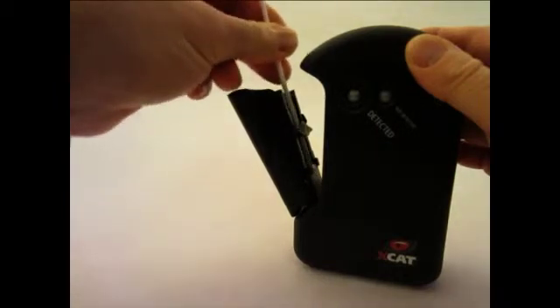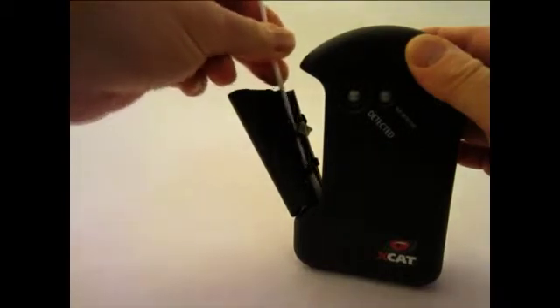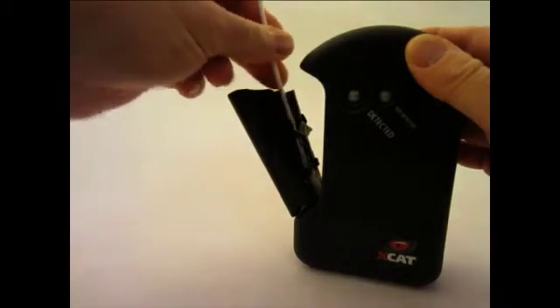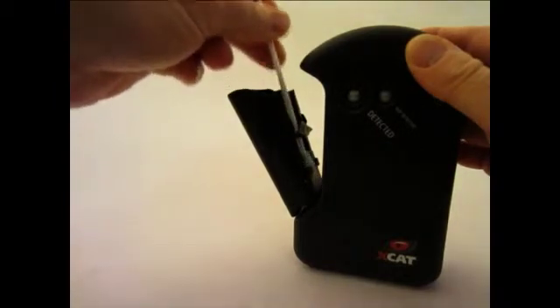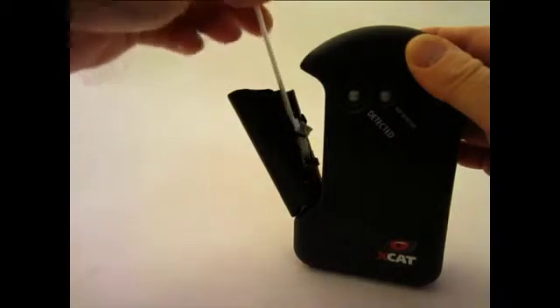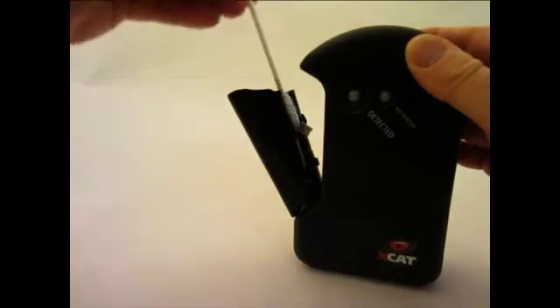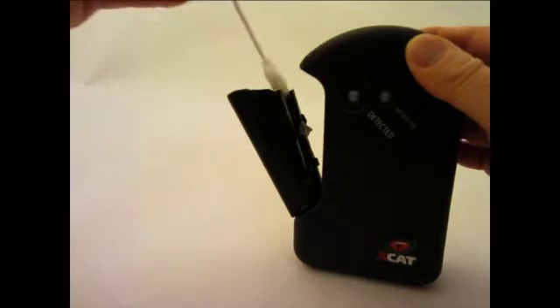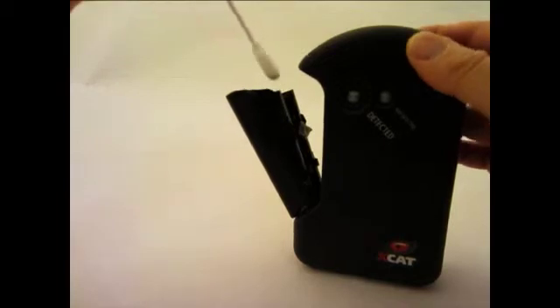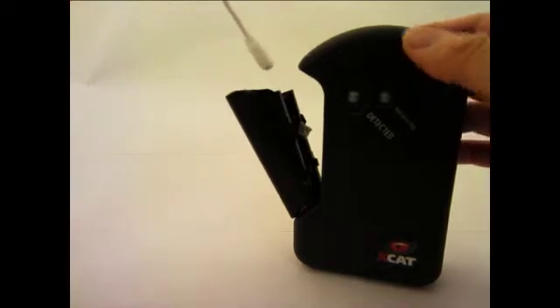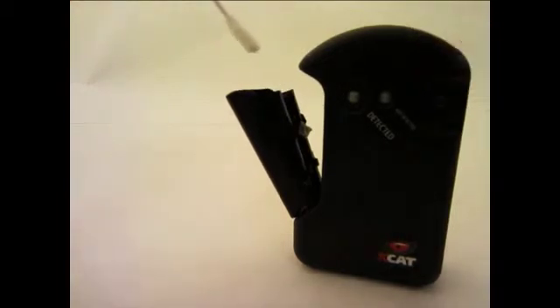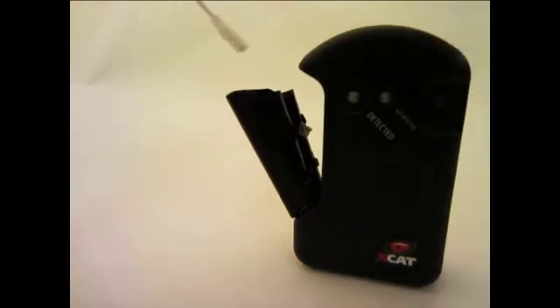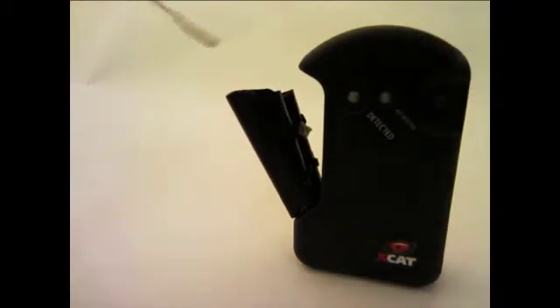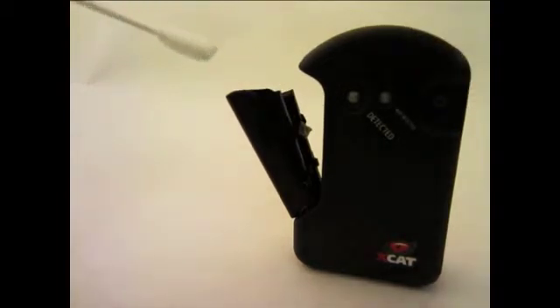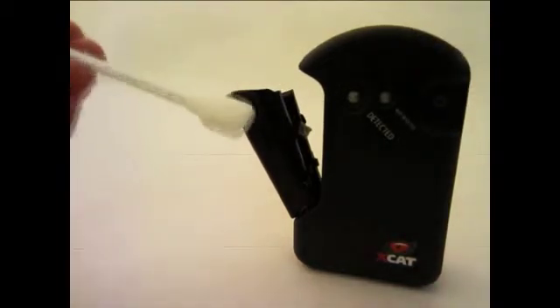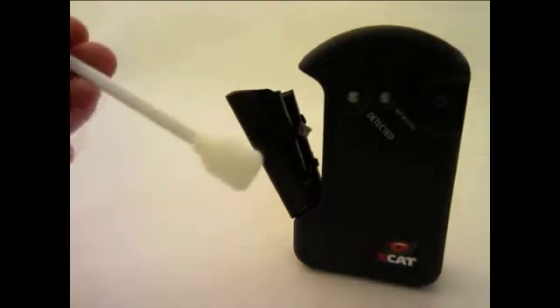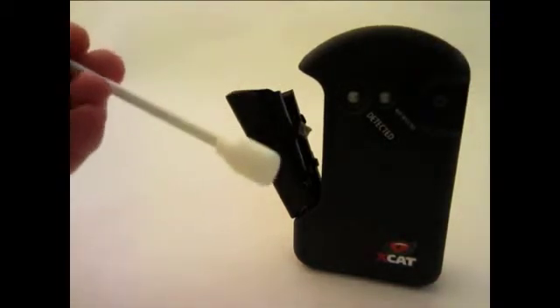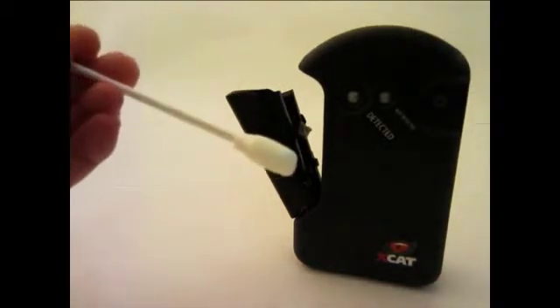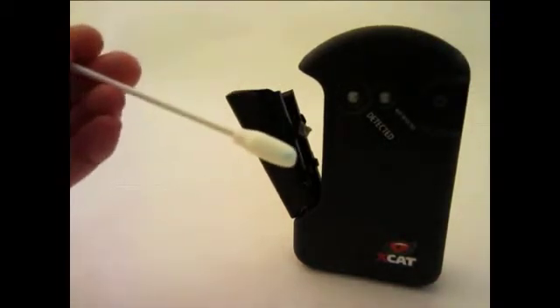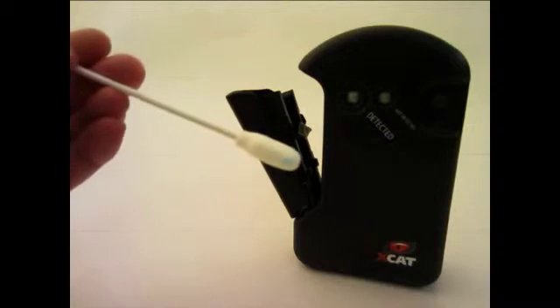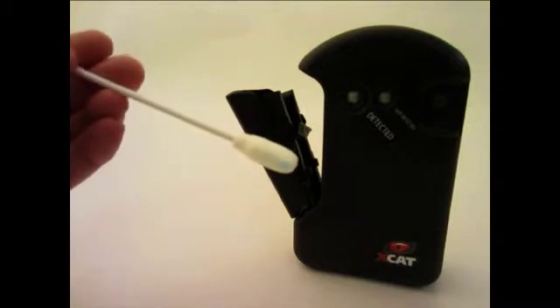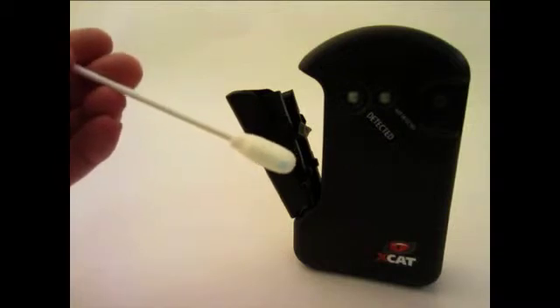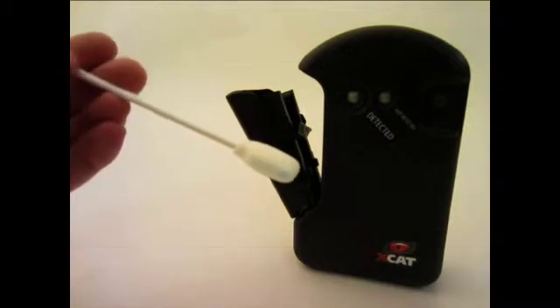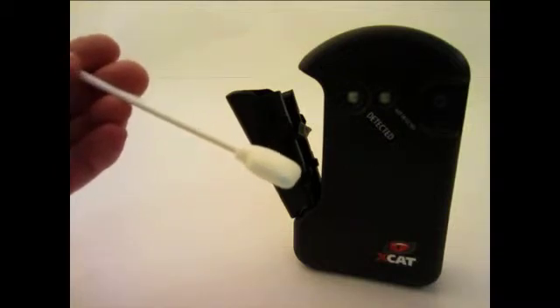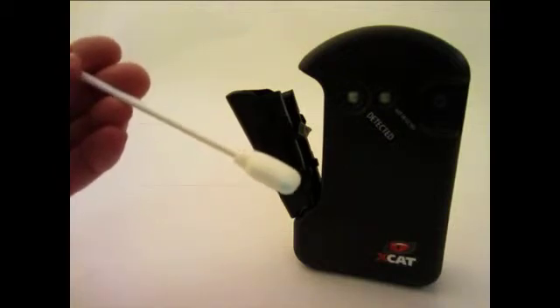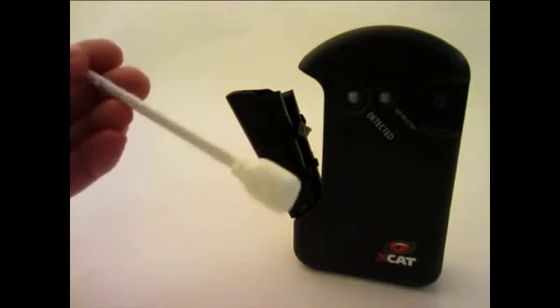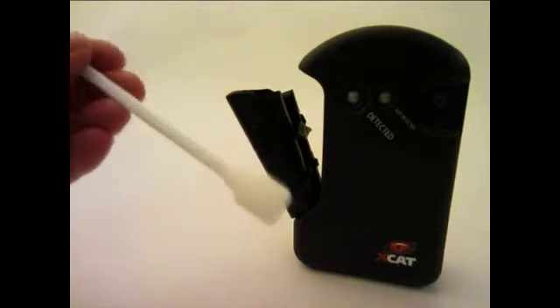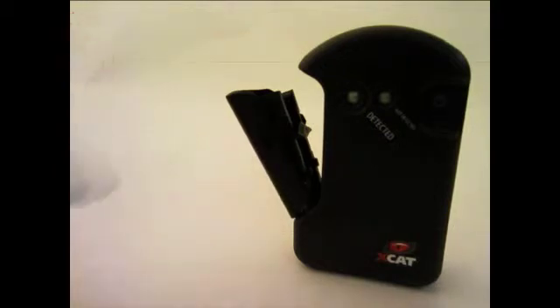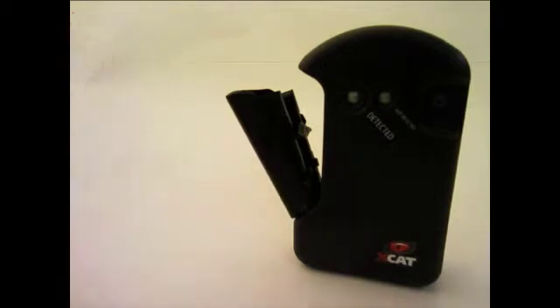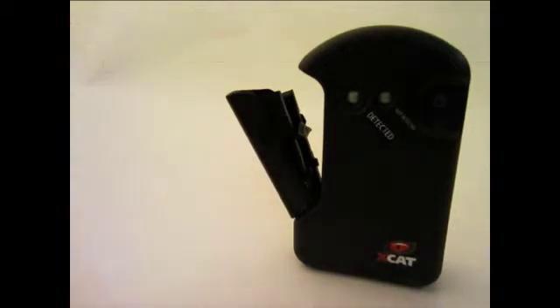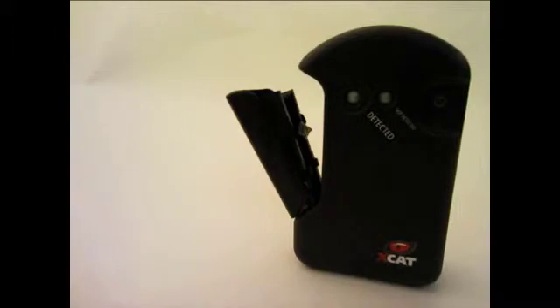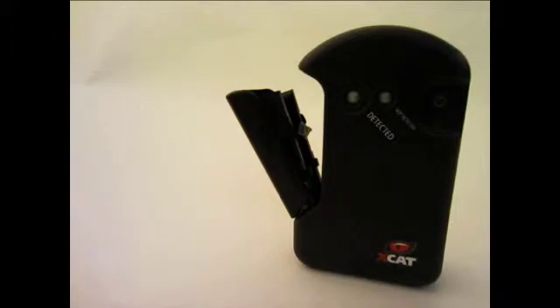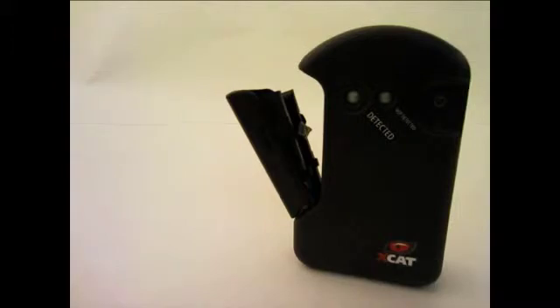Avoid contact between the swab and other parts of the XCAT. You may notice some discoloration on the swab from sampling residue. Dispose of the swab when done cleaning — it is not reusable.